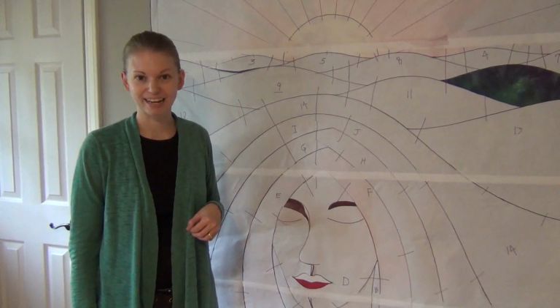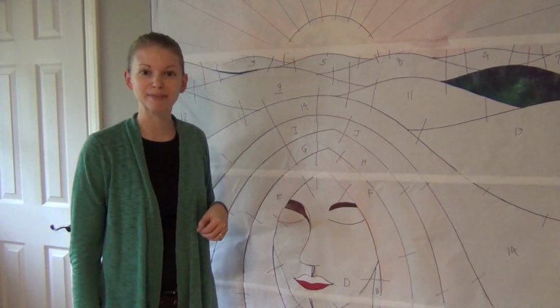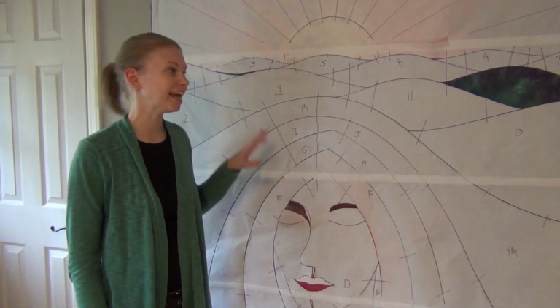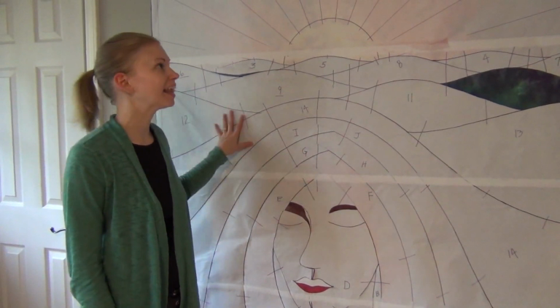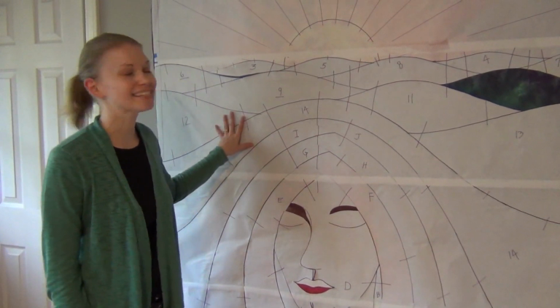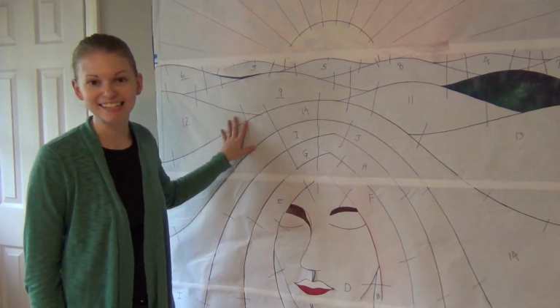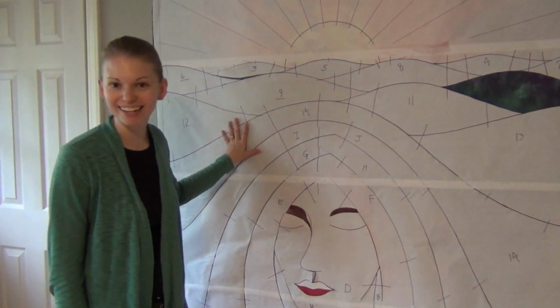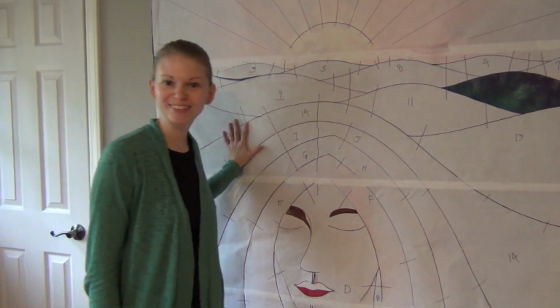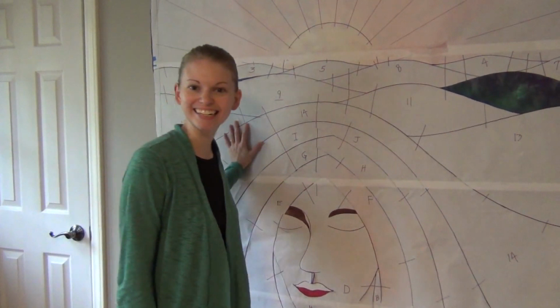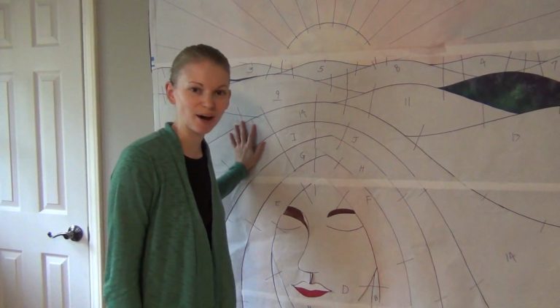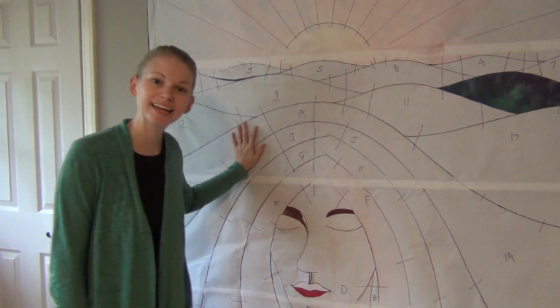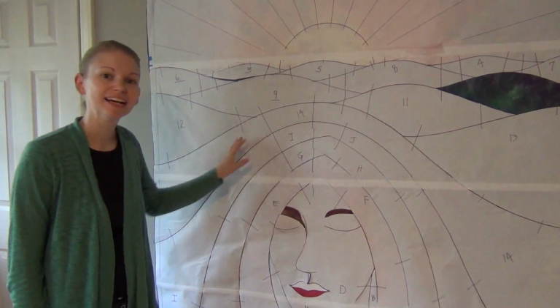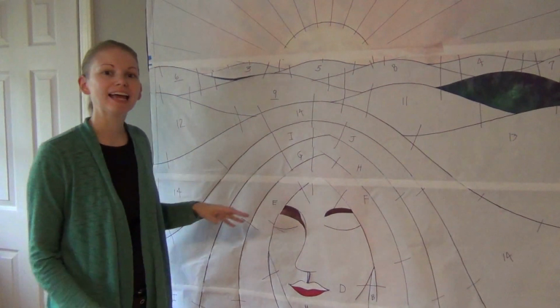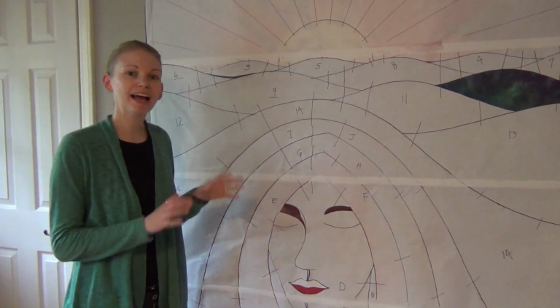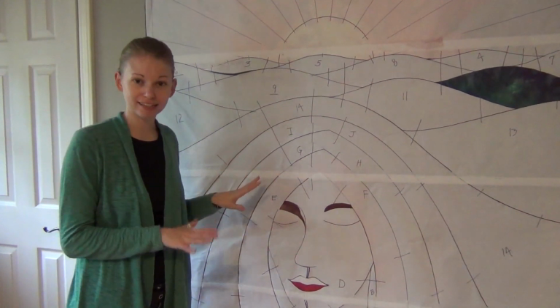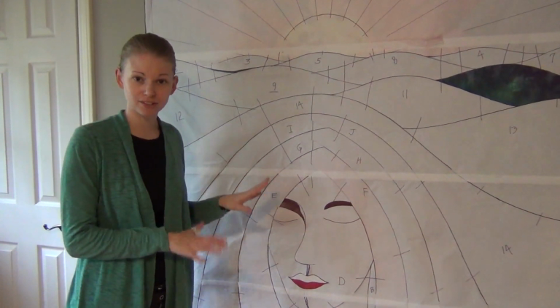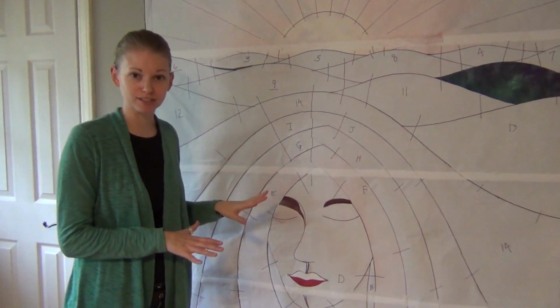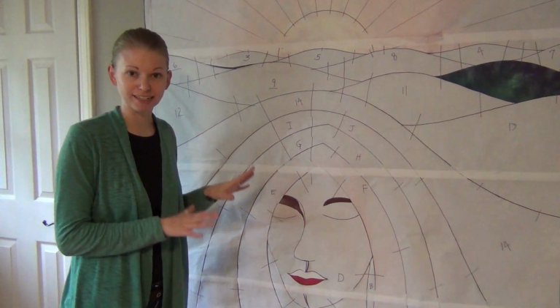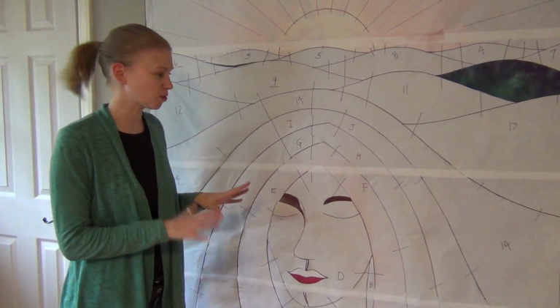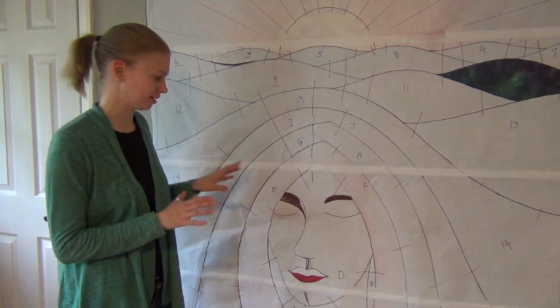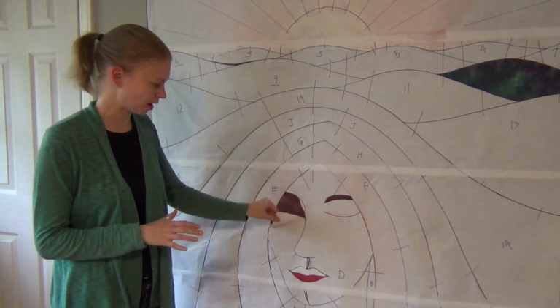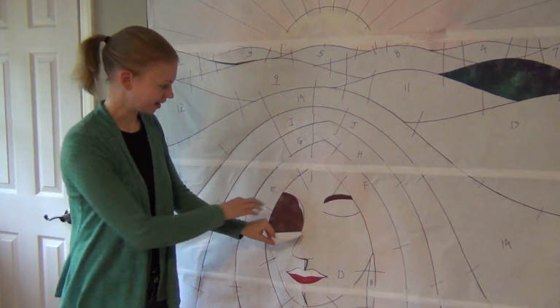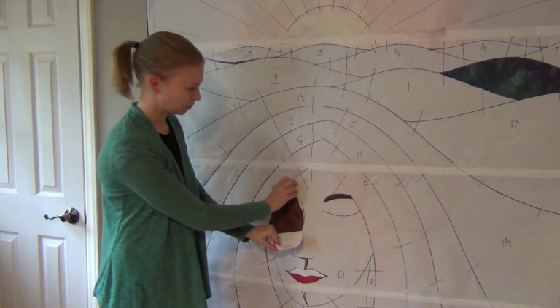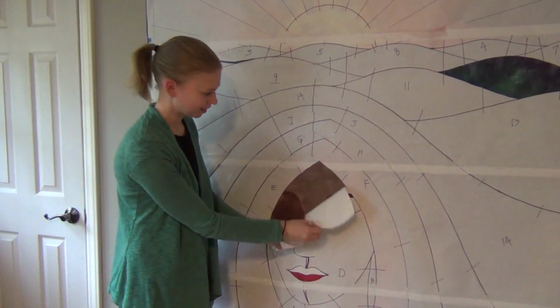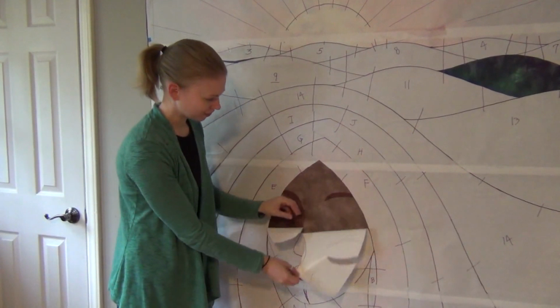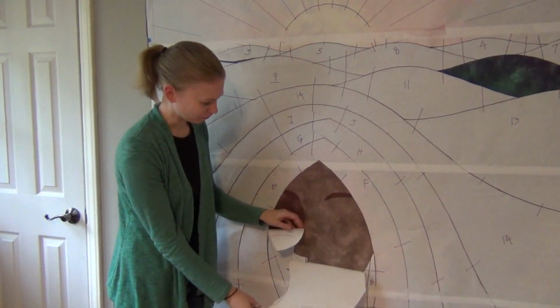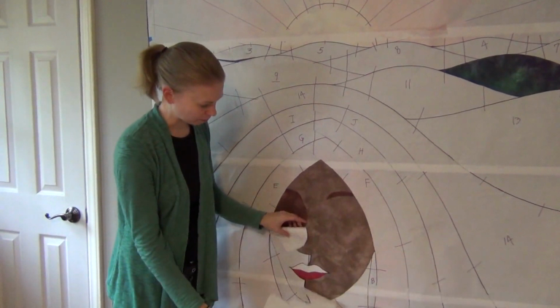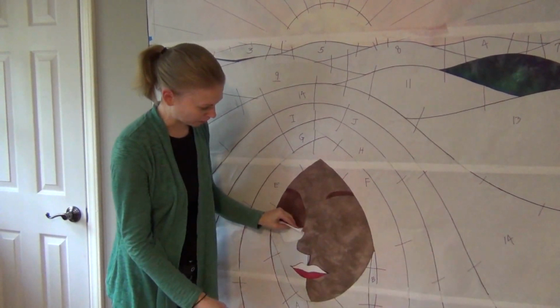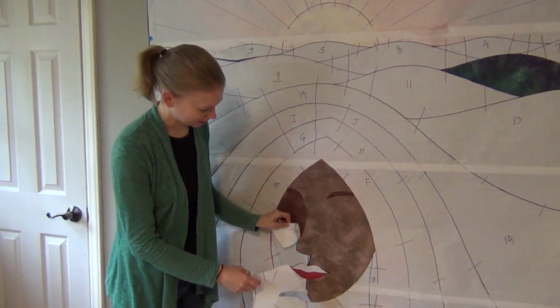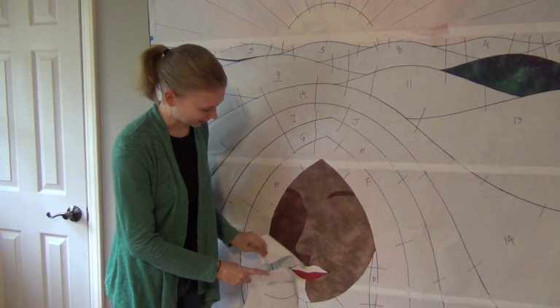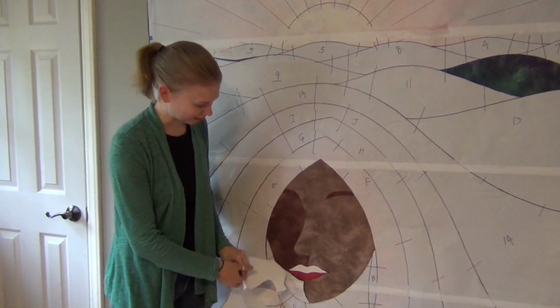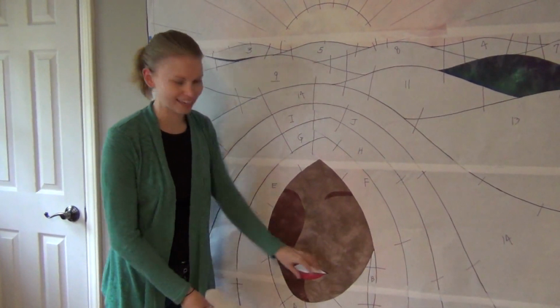Hi, my name is Leah Day and this is my goddess quilt. She is all put together and I have not taken a single stitch on this quilt — and this is the cool part. This is where I start peeling off the freezer paper and revealing the design.